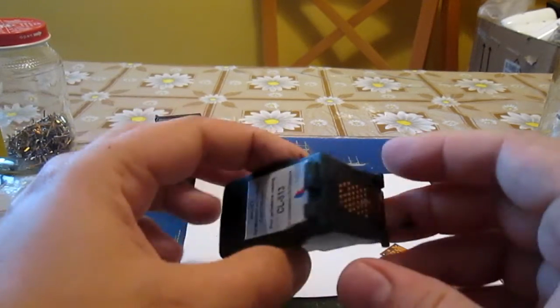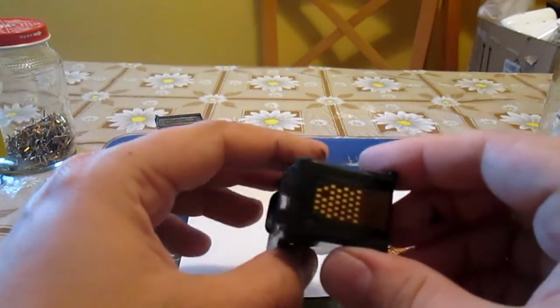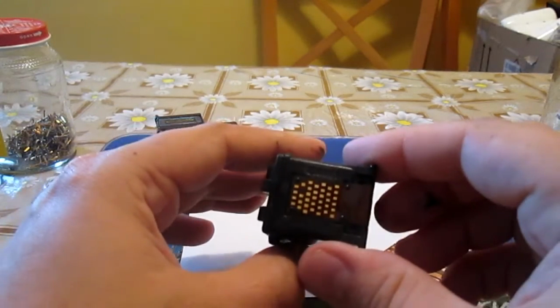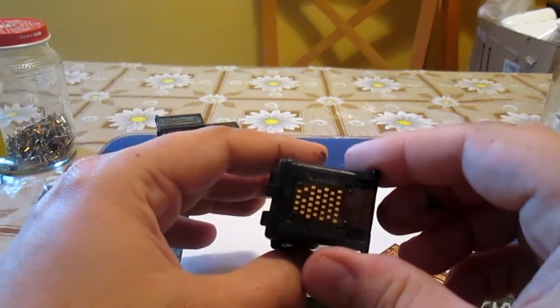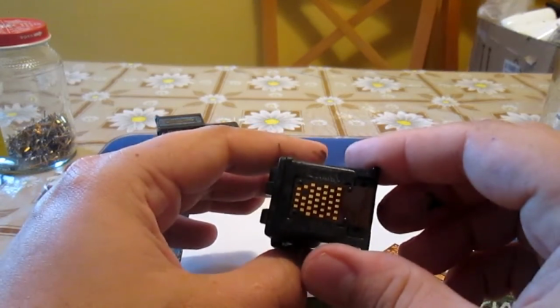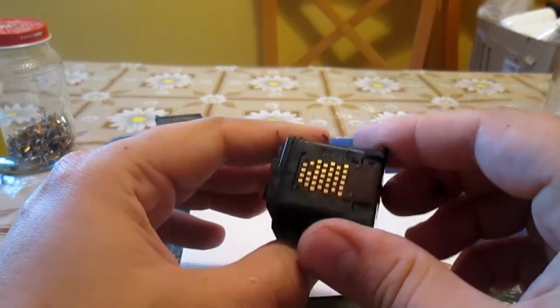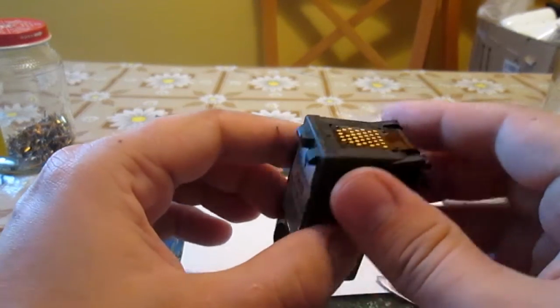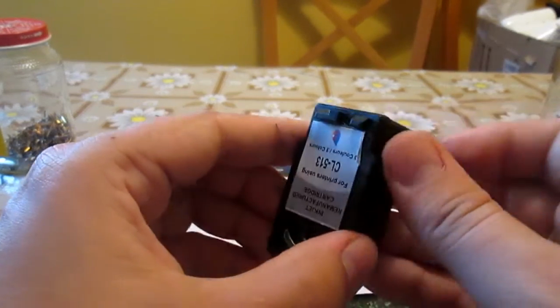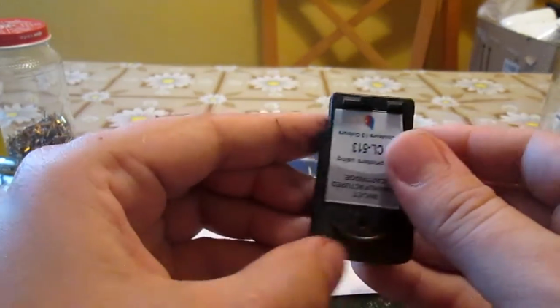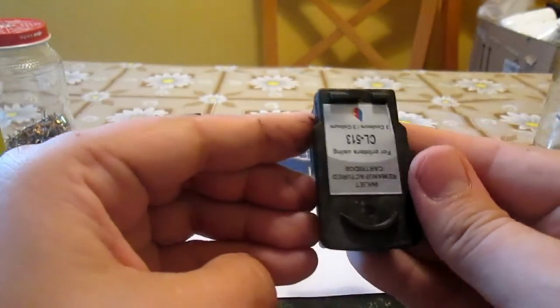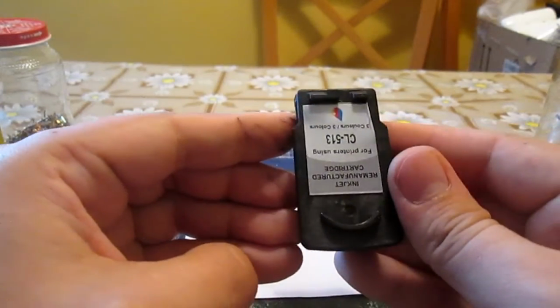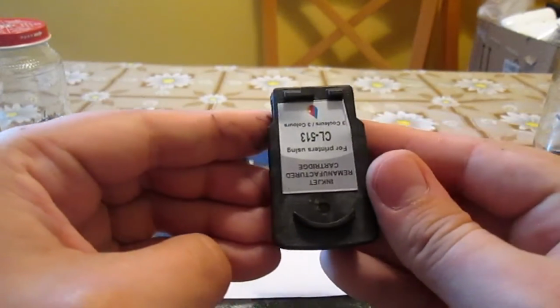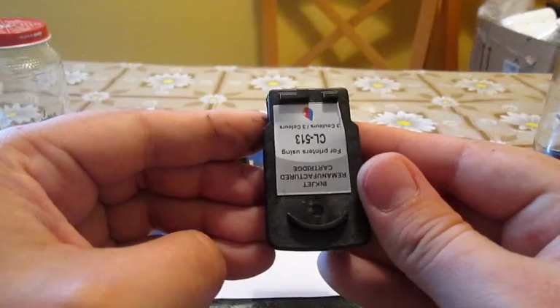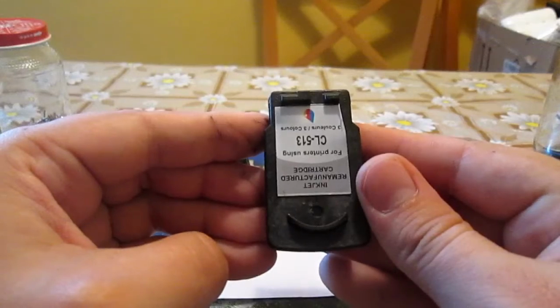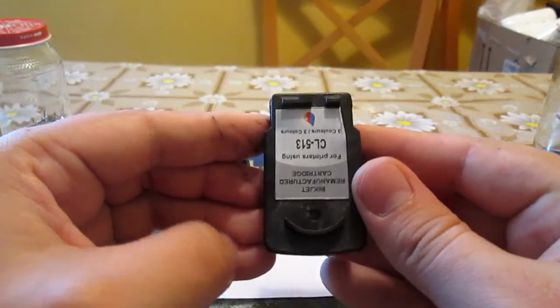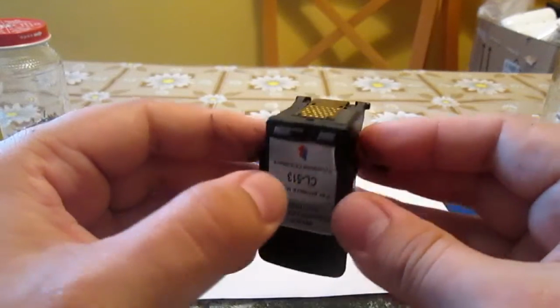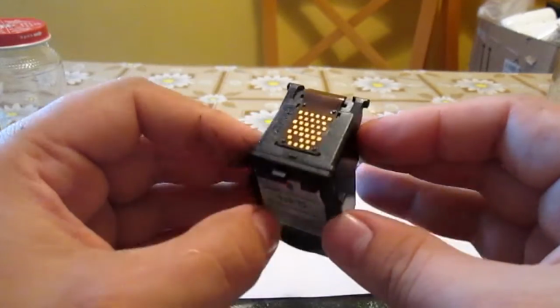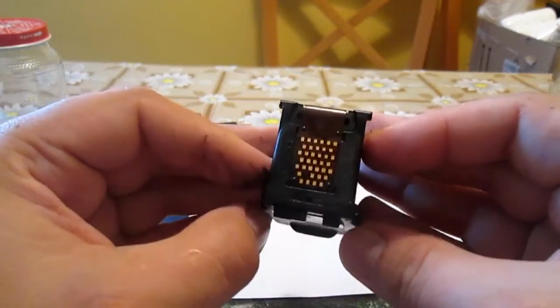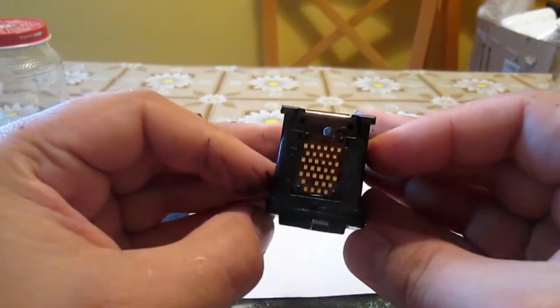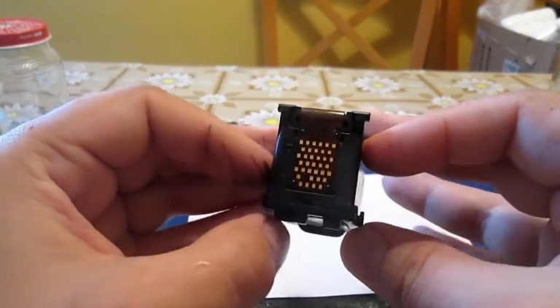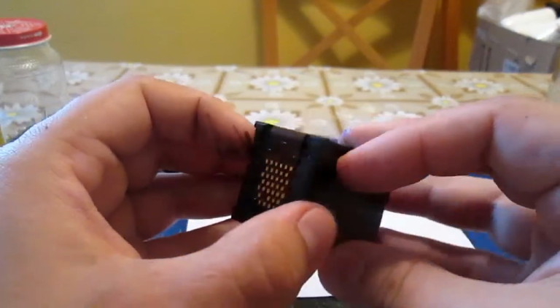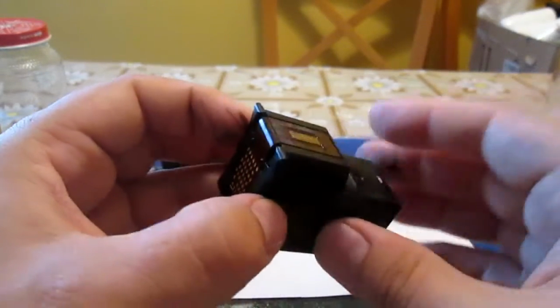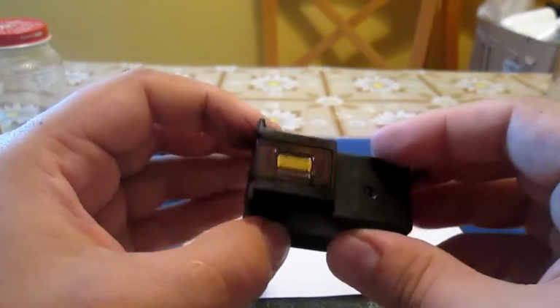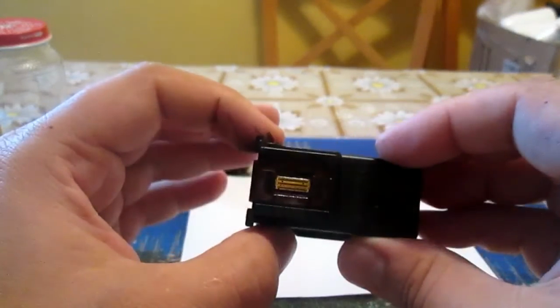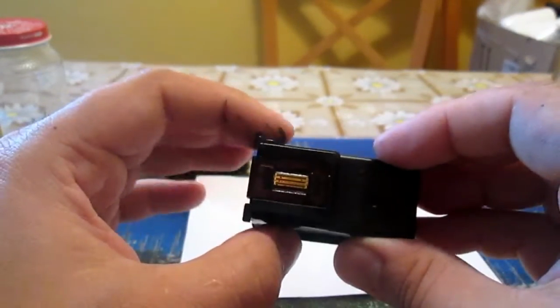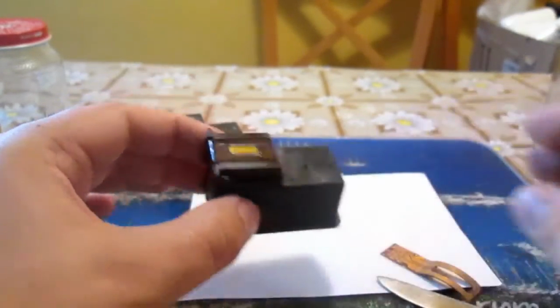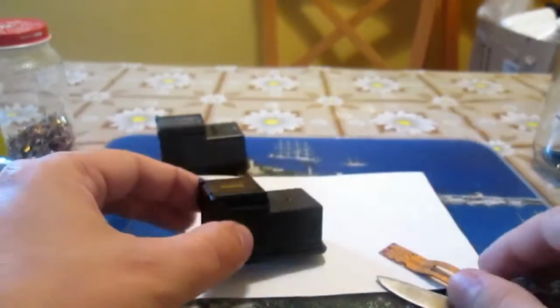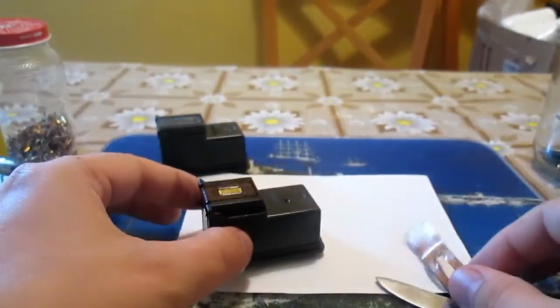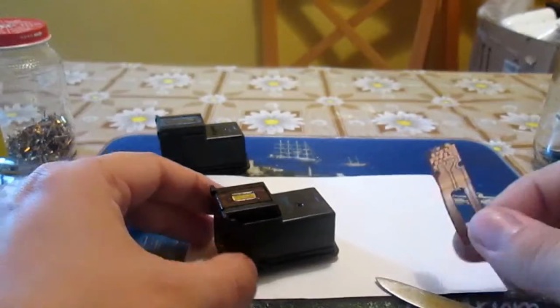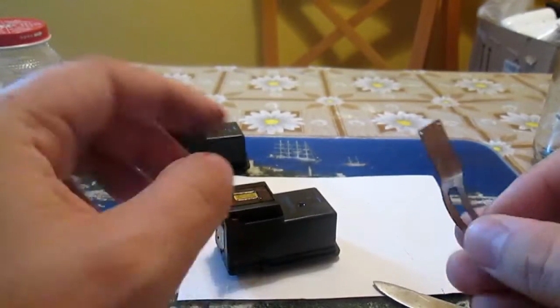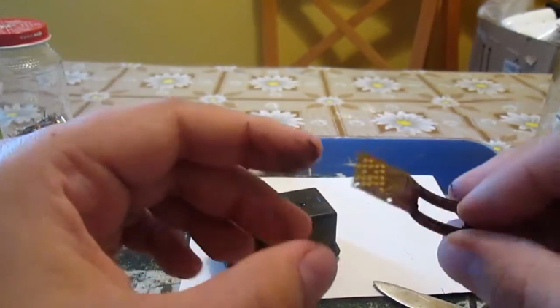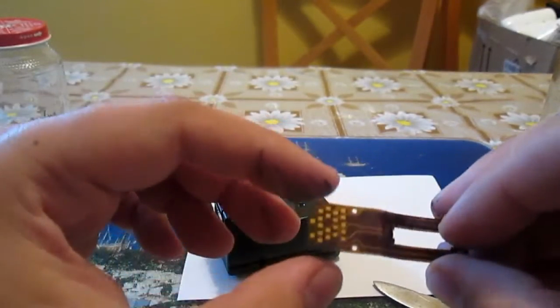Ink cartridges bear a ribbon on their surface and these ribbons contain a thin layer of gold. The trick is to pull the ribbon with the gold gently off.